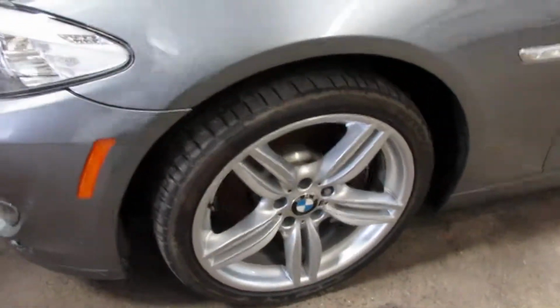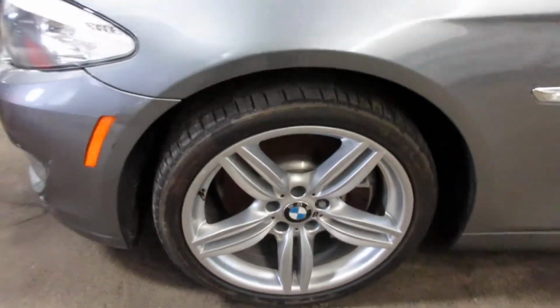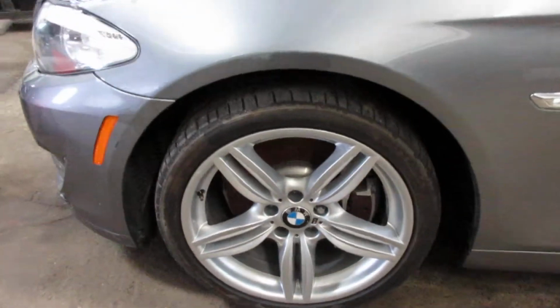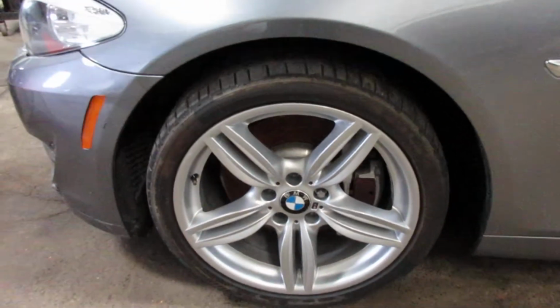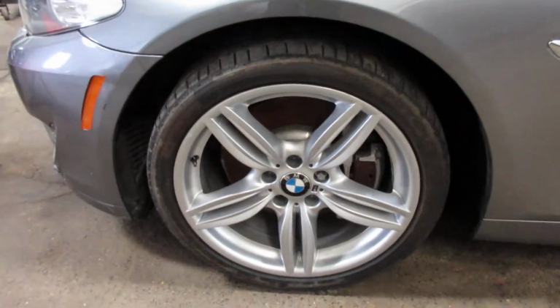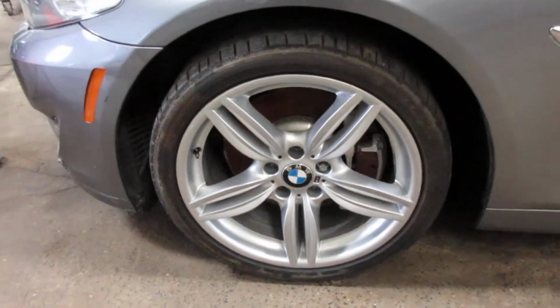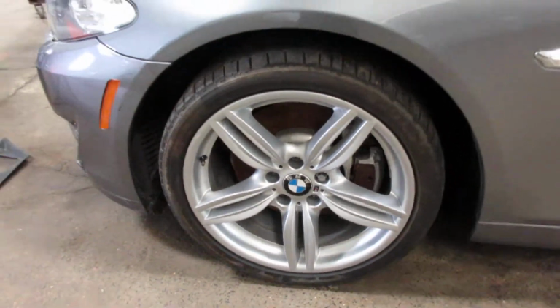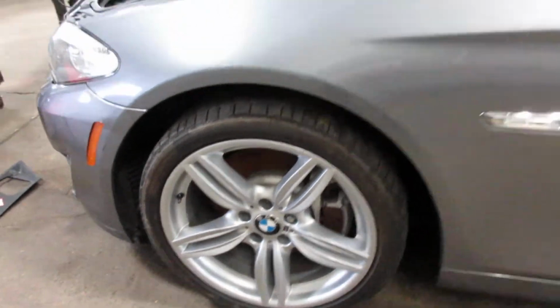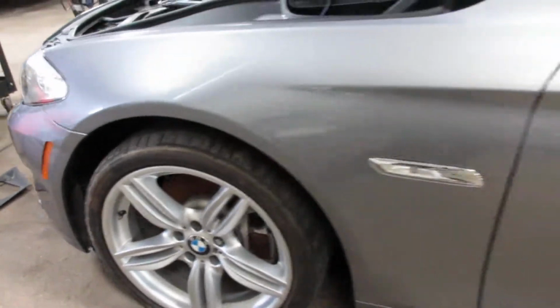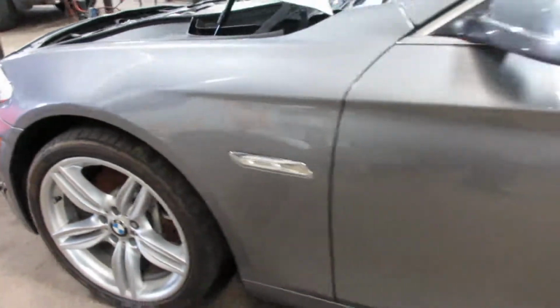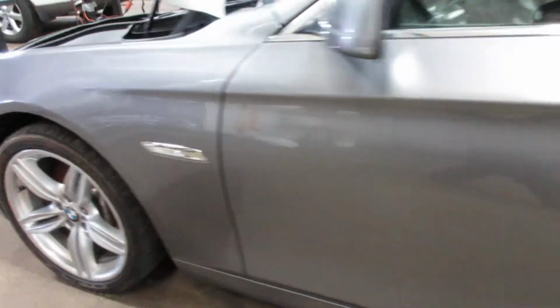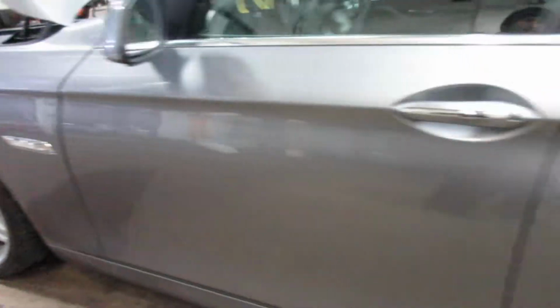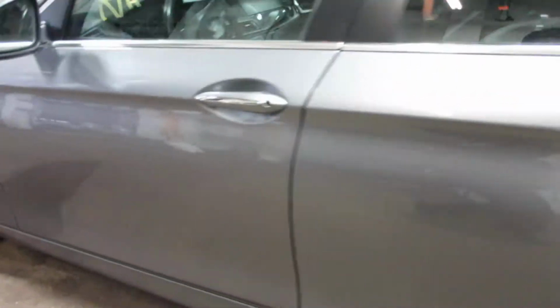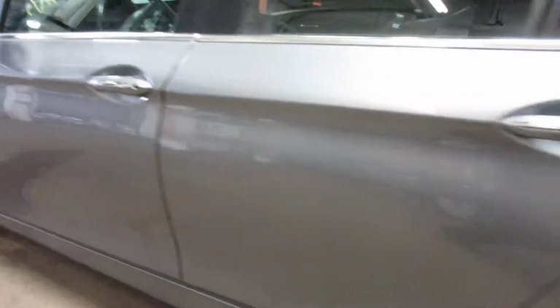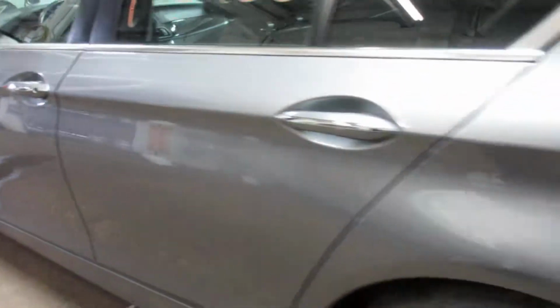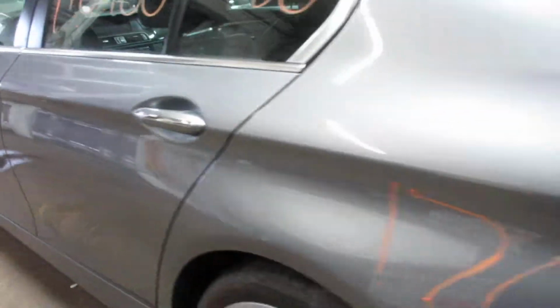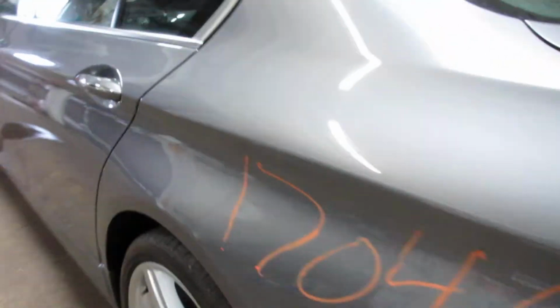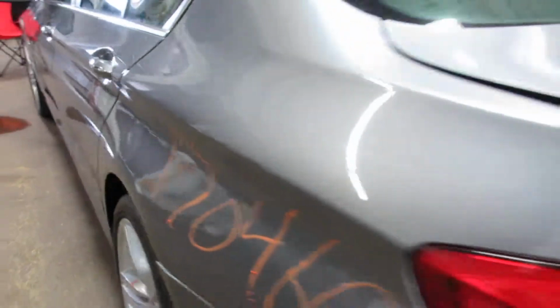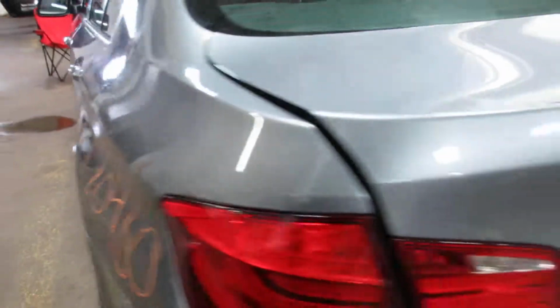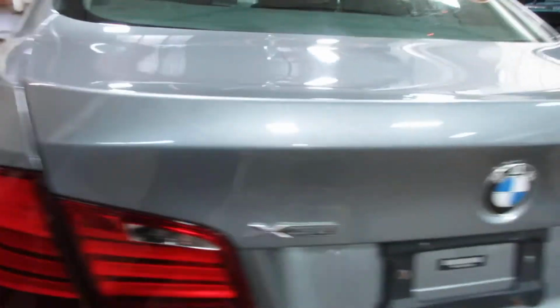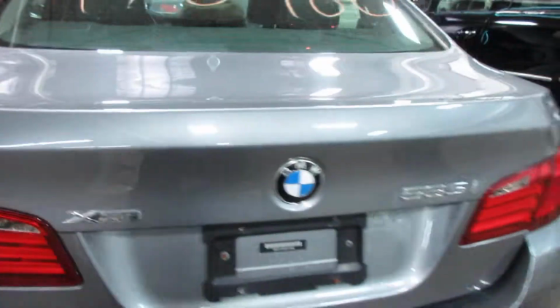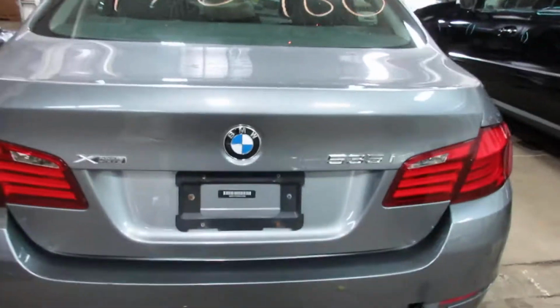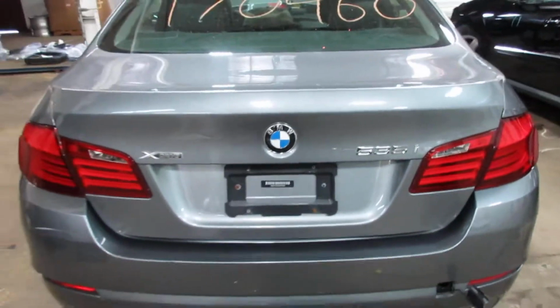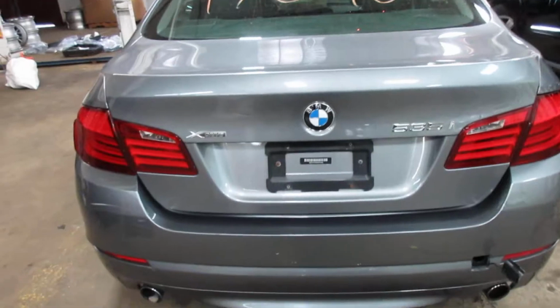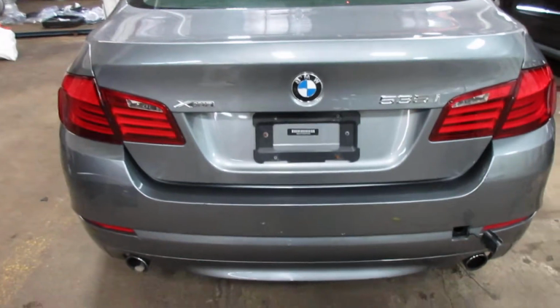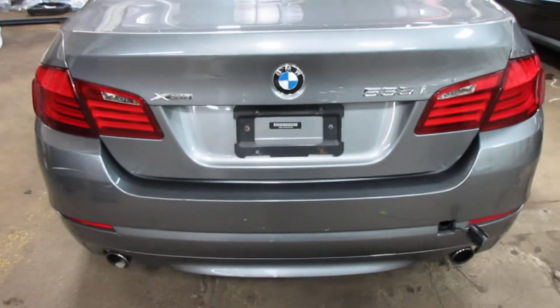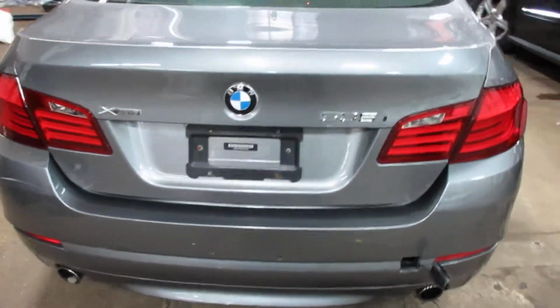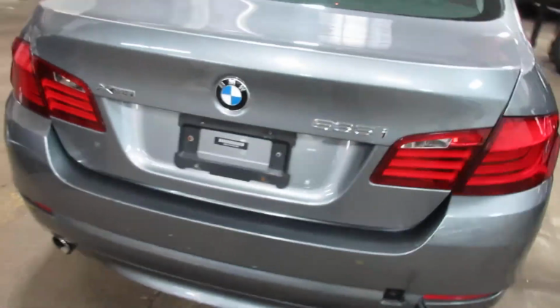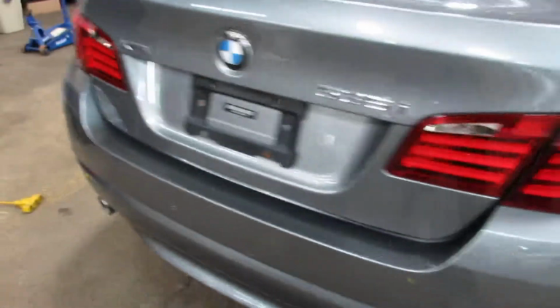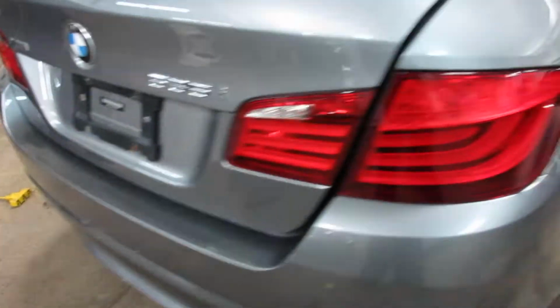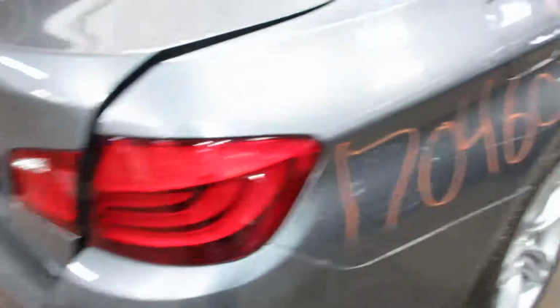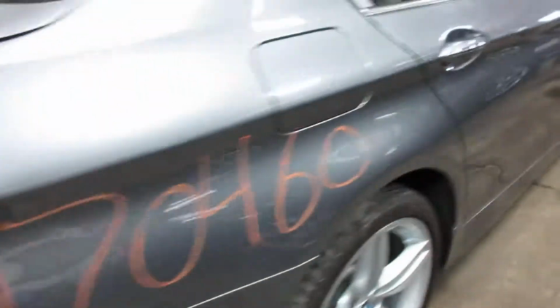Some nice 19 inch BMW M wheels. Very nice doors and fenders. Very nice trunk lid. Tail lights, rear bumpers — very nice.